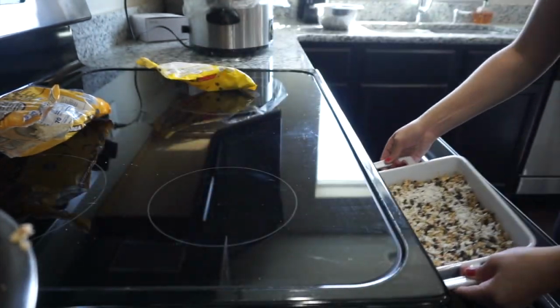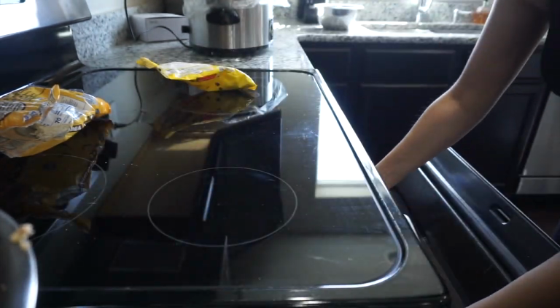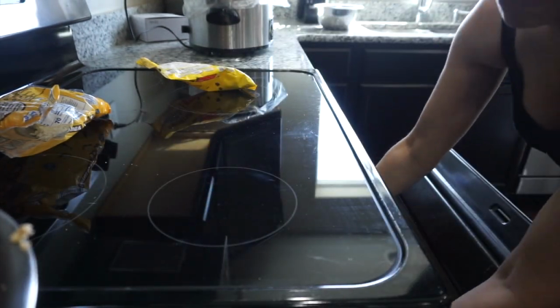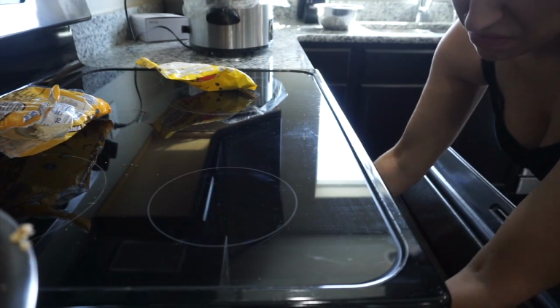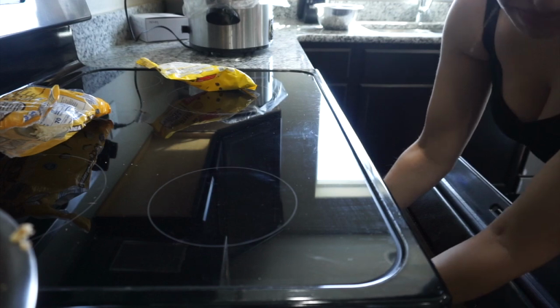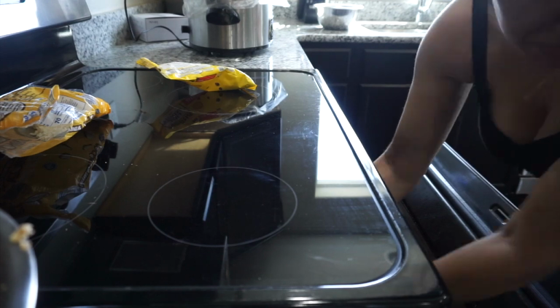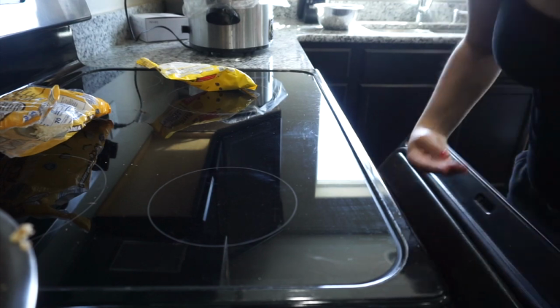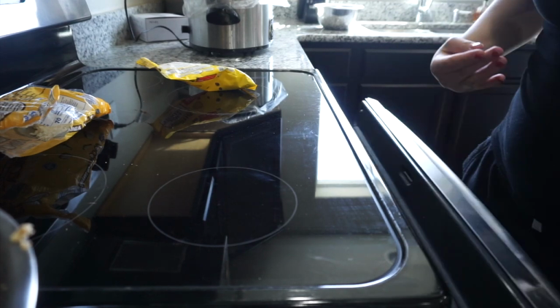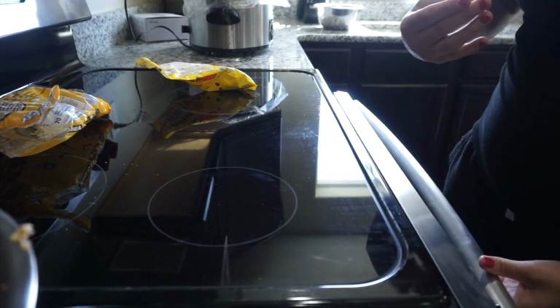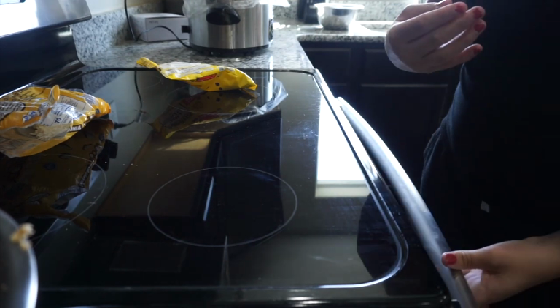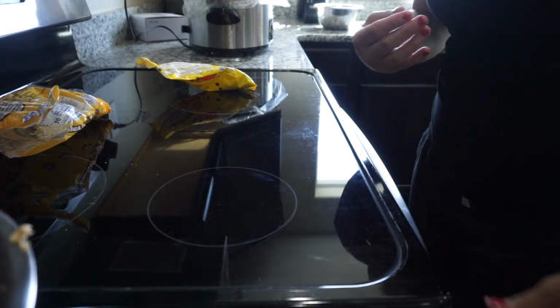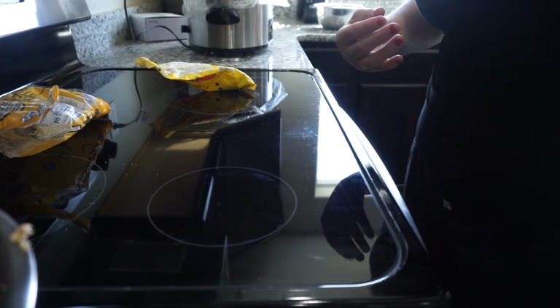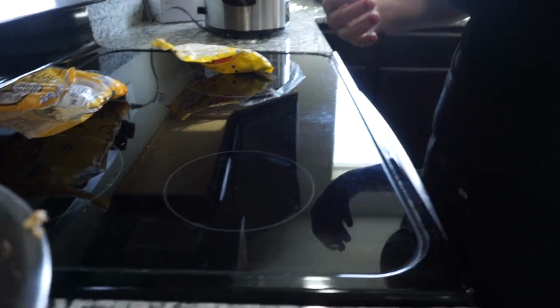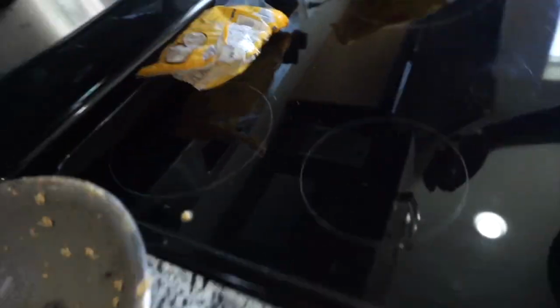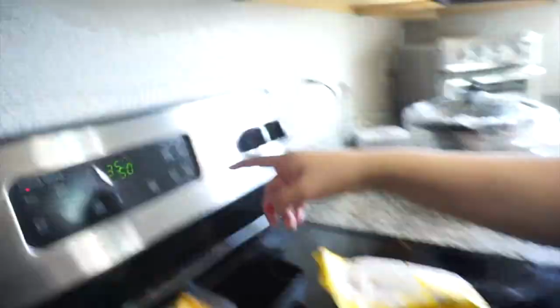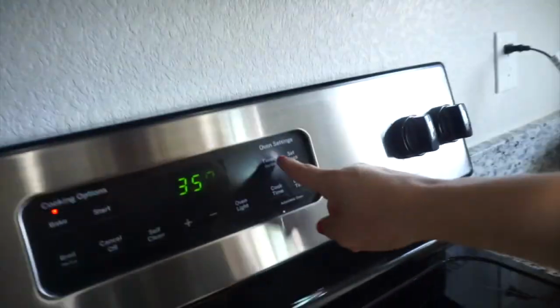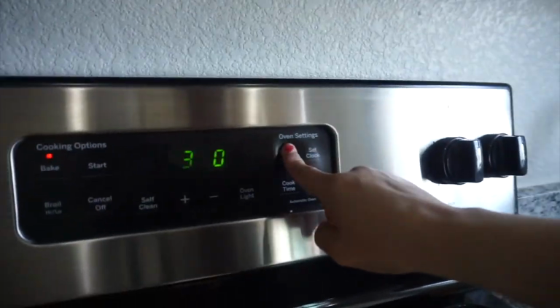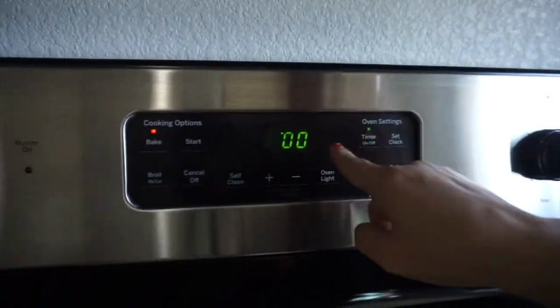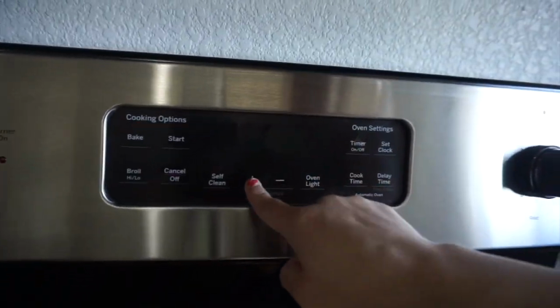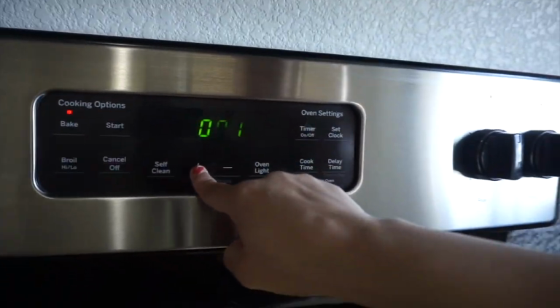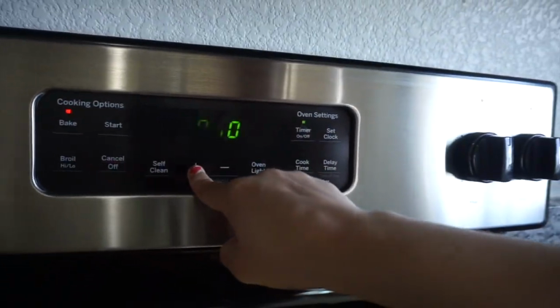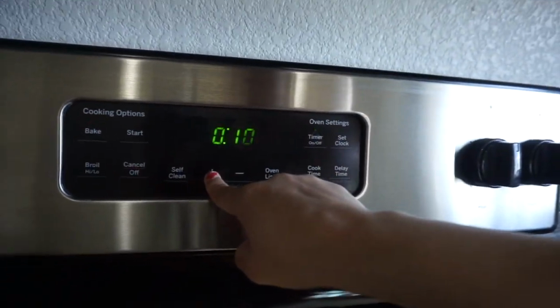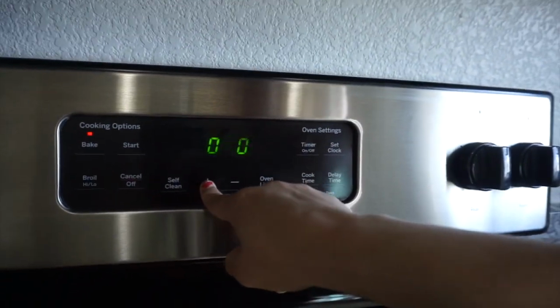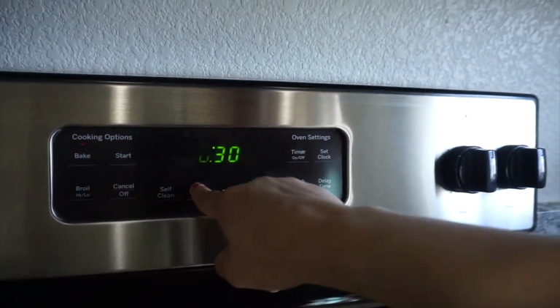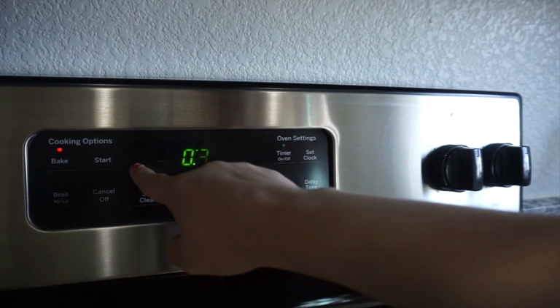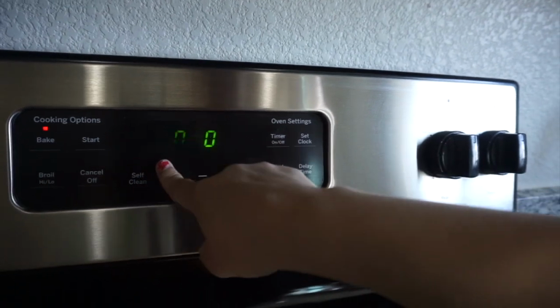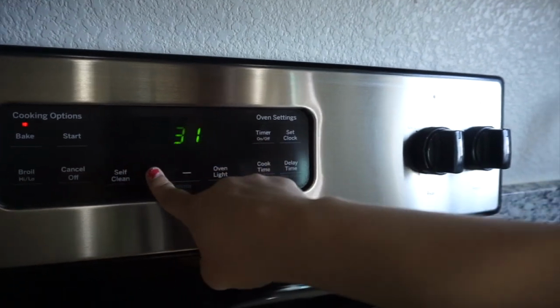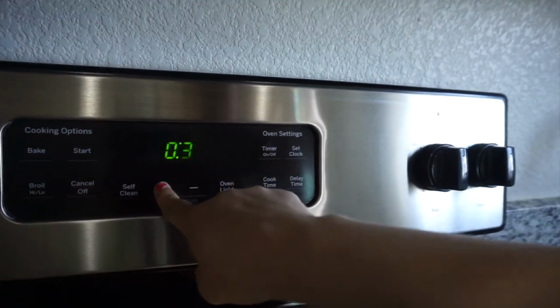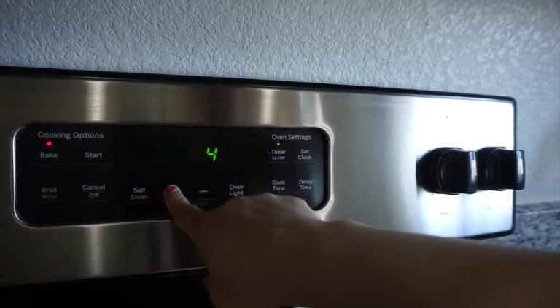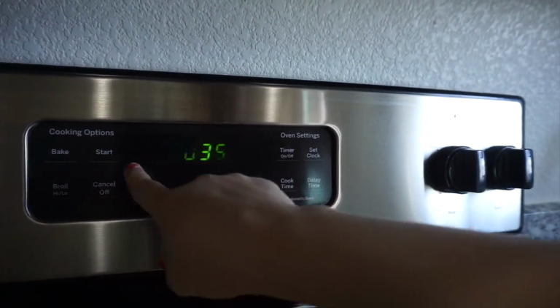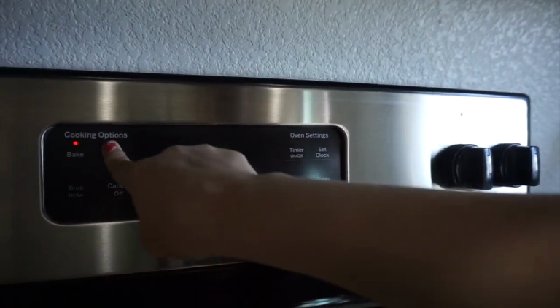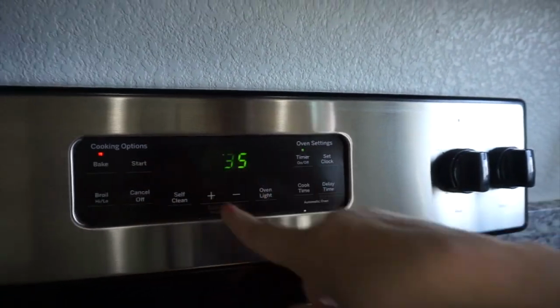So I'm going to go ahead and bake that at 350 for about 35 minutes. This recipe was super easy and it turned out amazing.